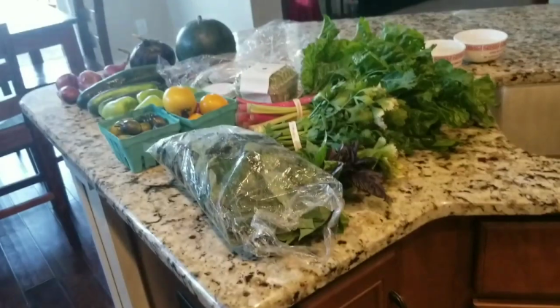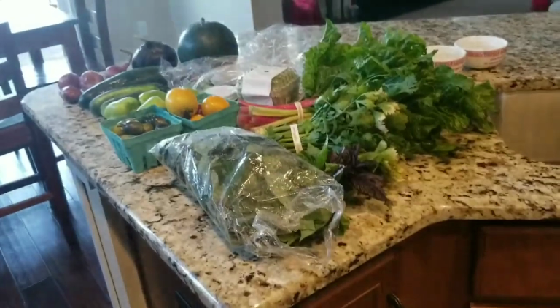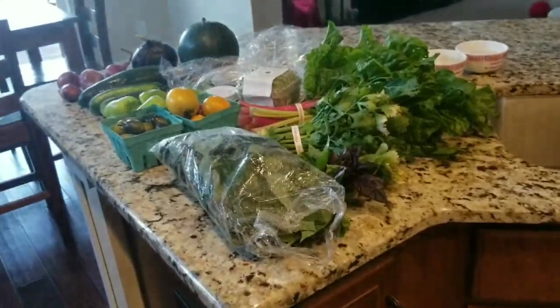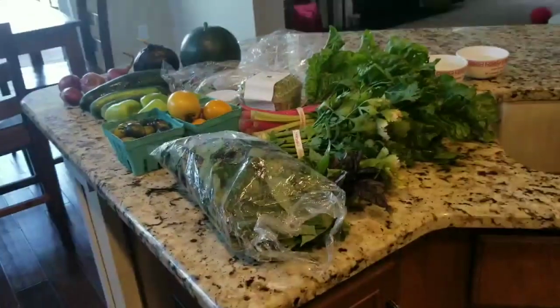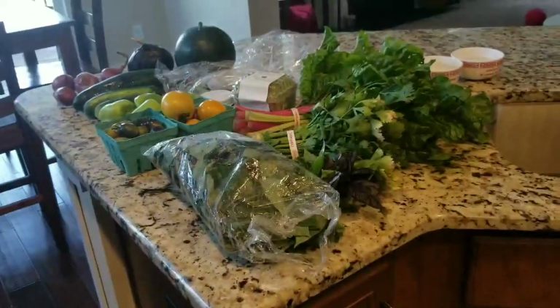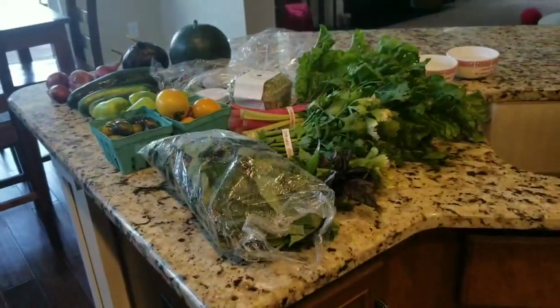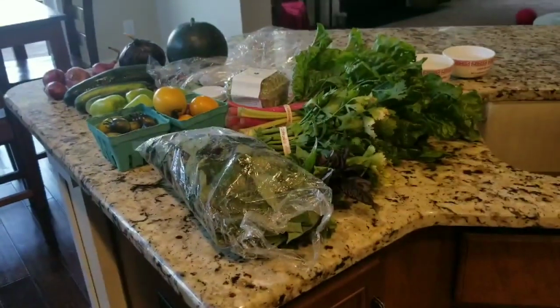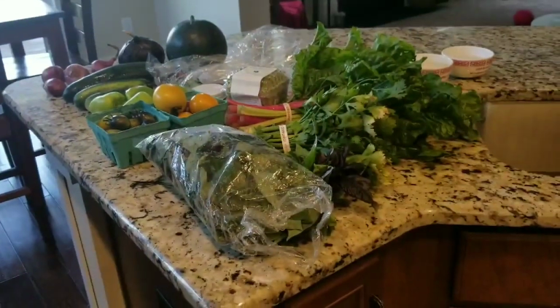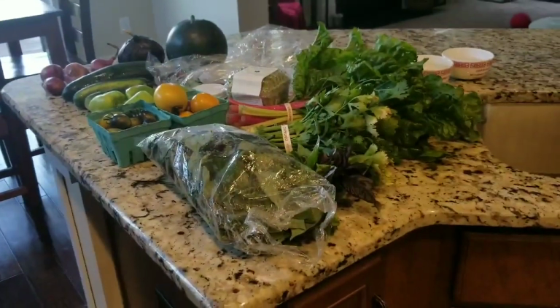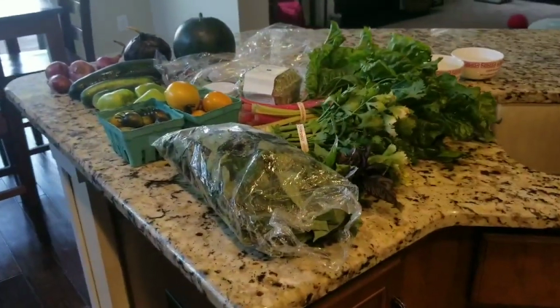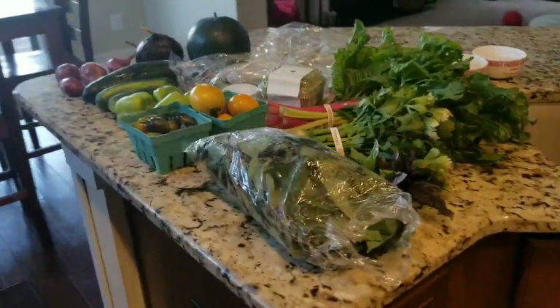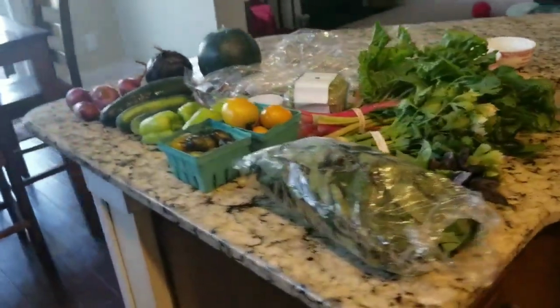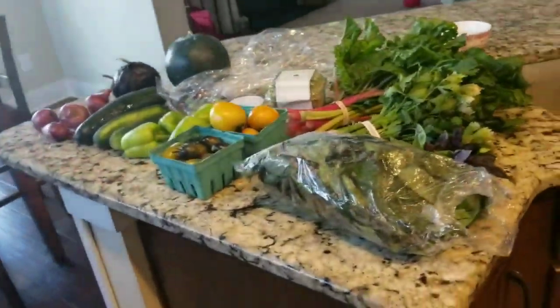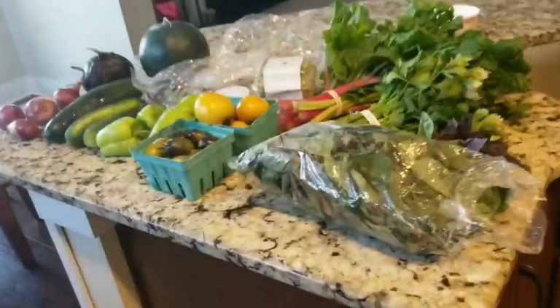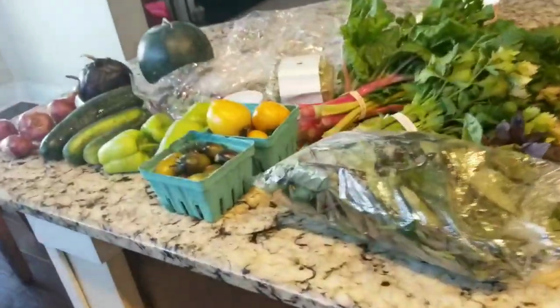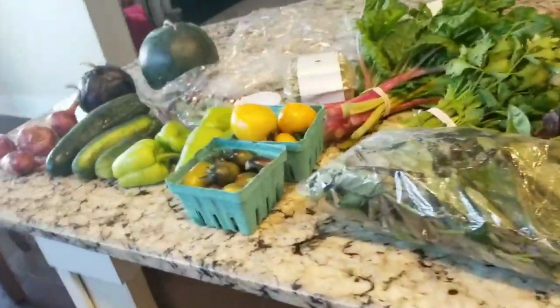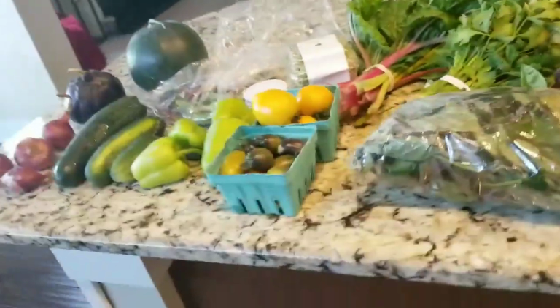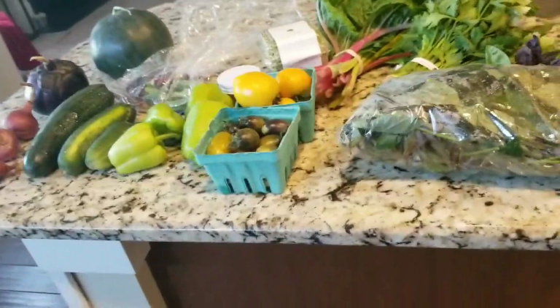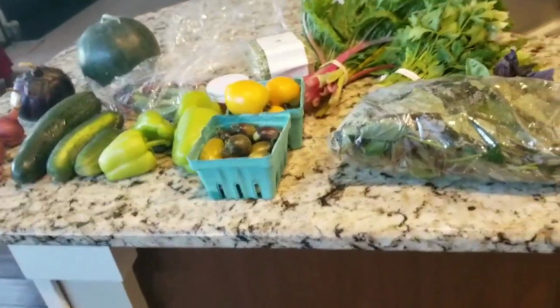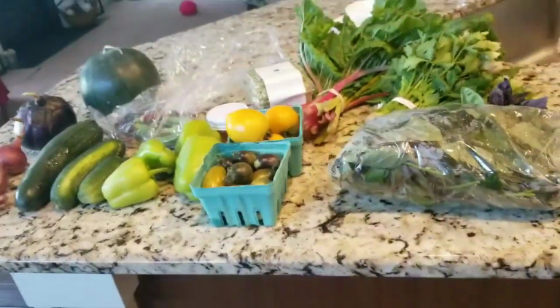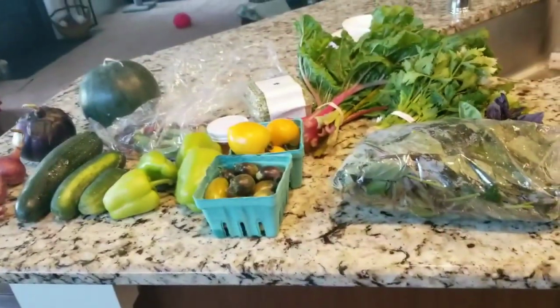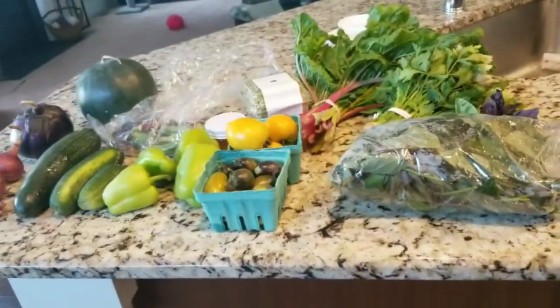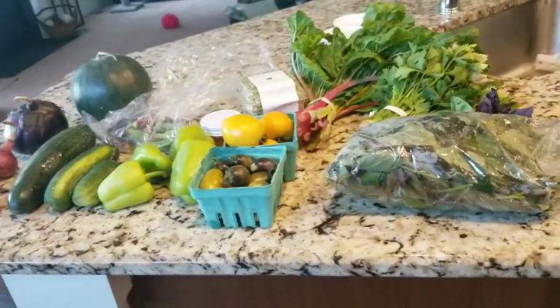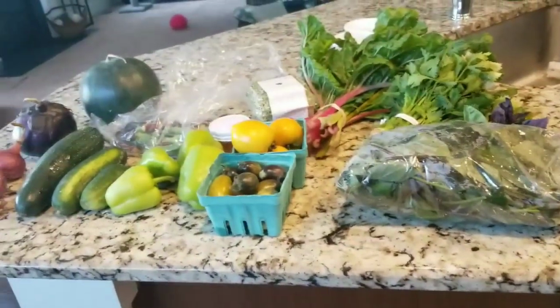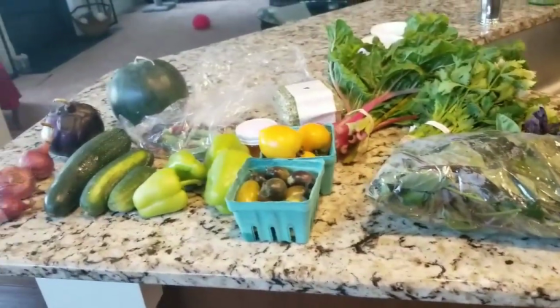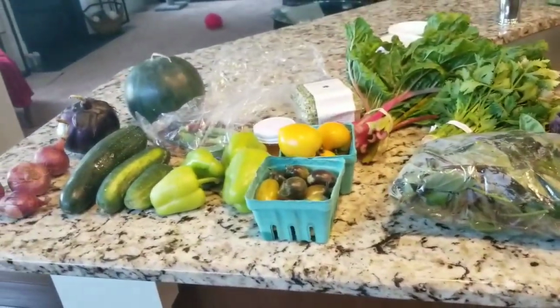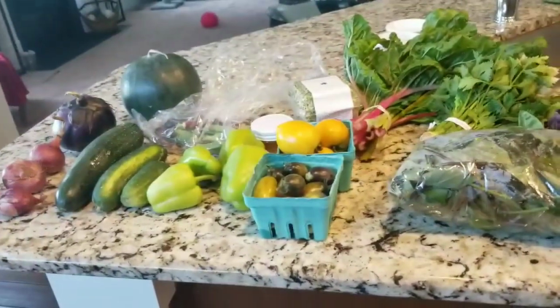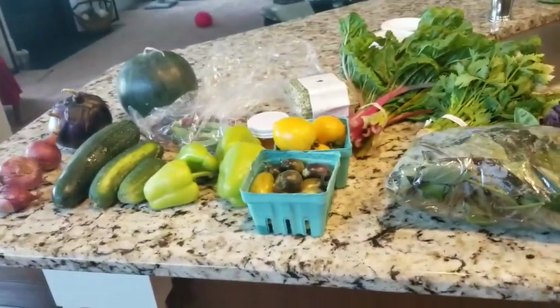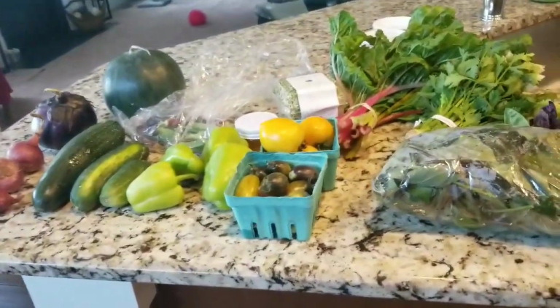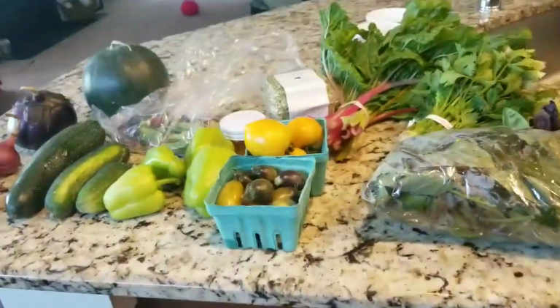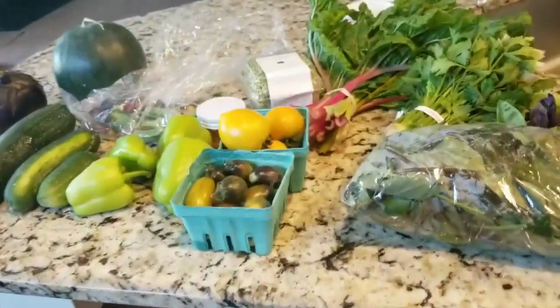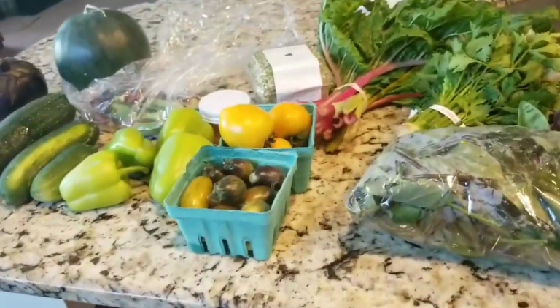Hey guys, this is CSA number six. I gotta stick that in my head because I keep messing up the numbers in my videos.